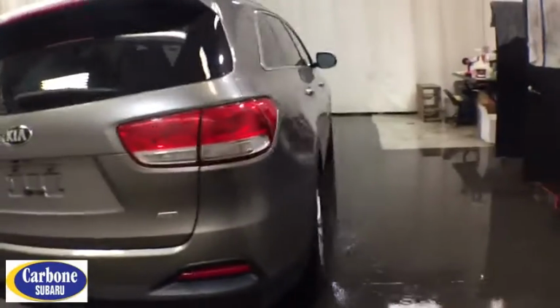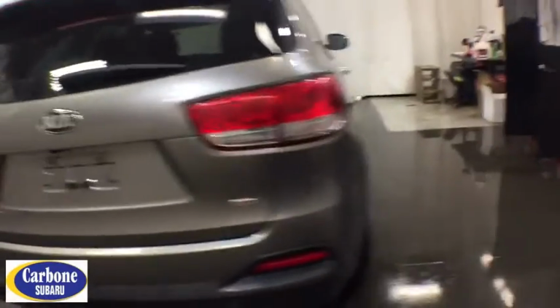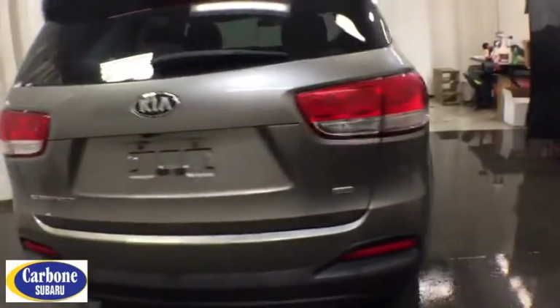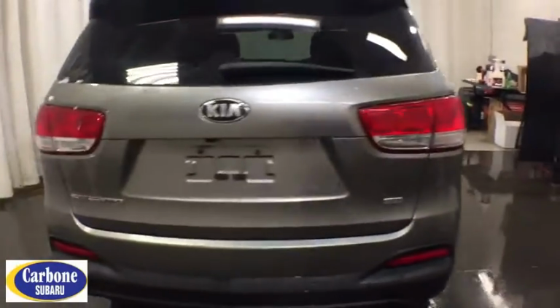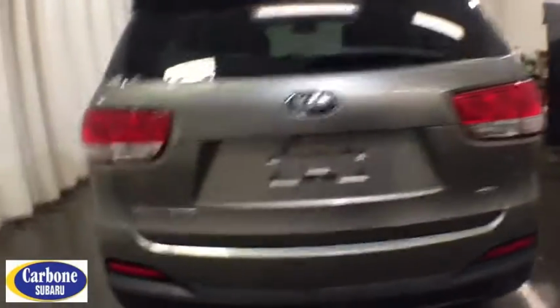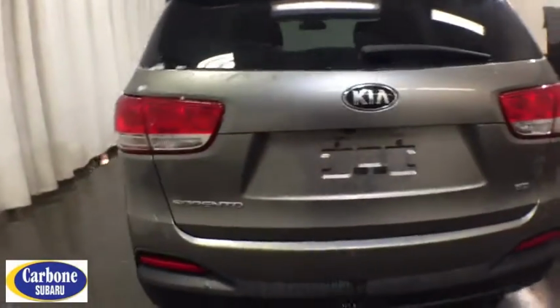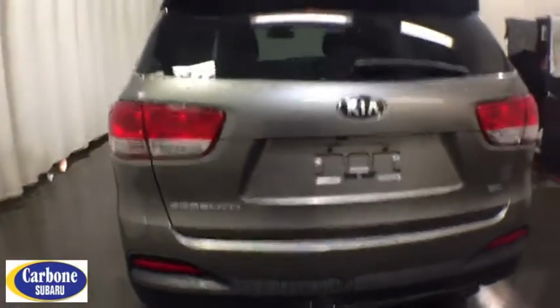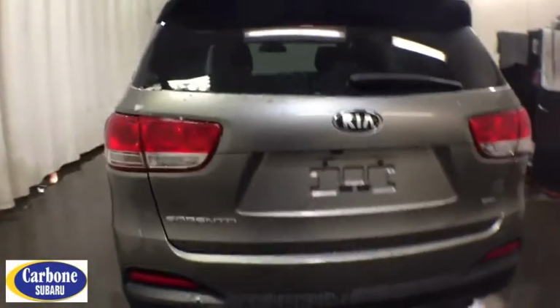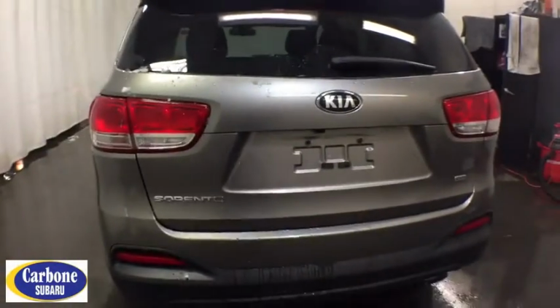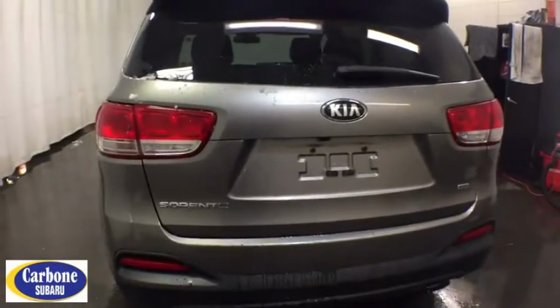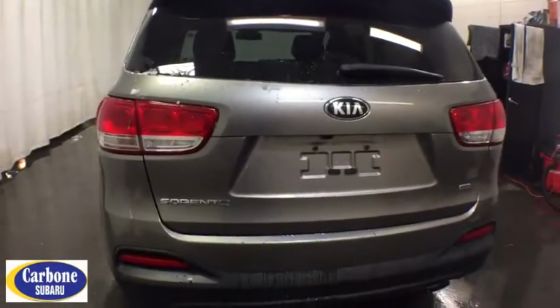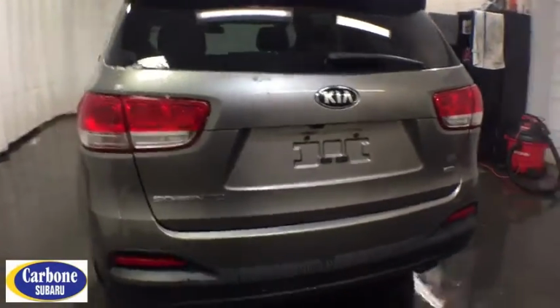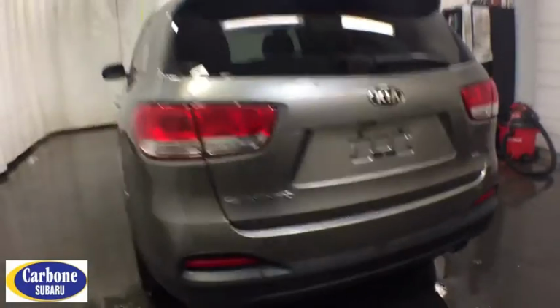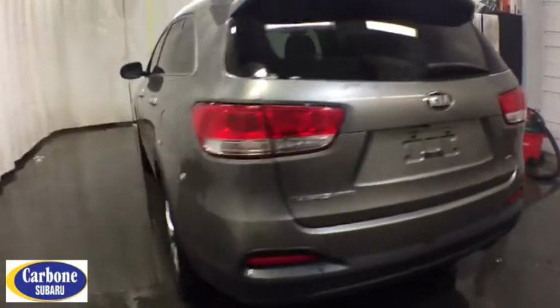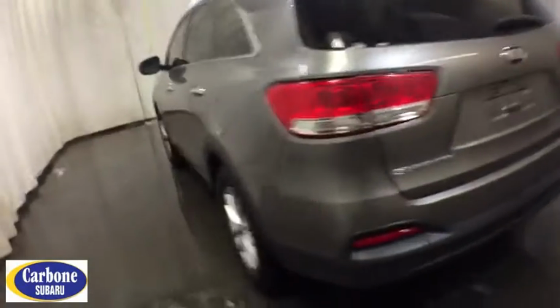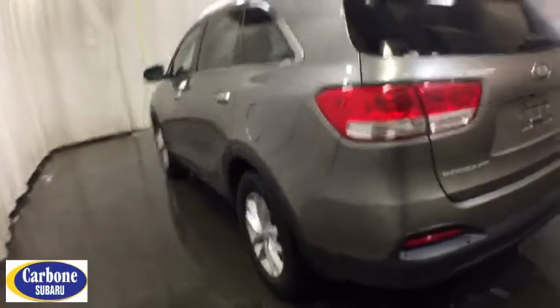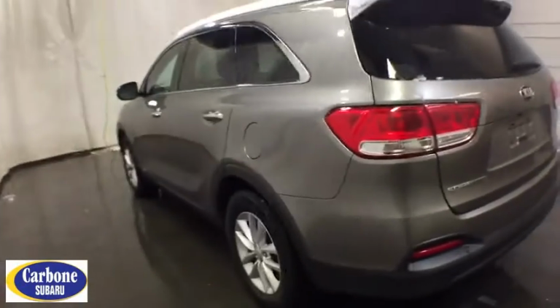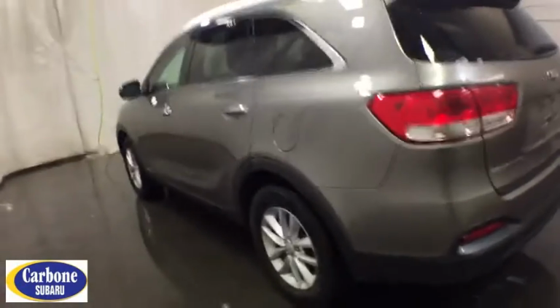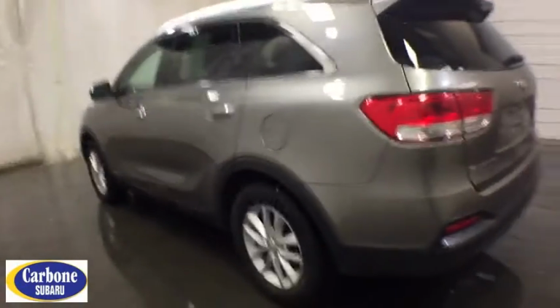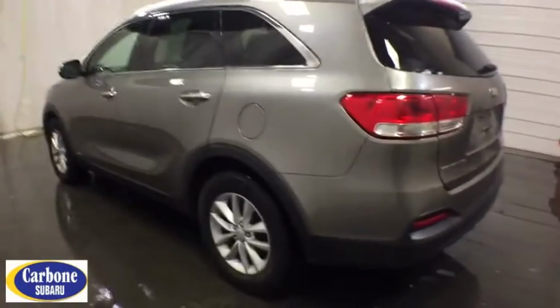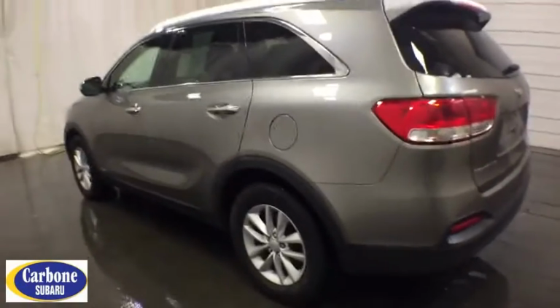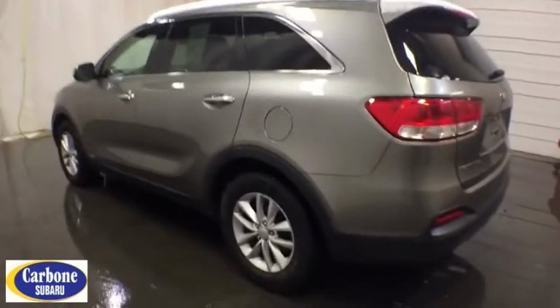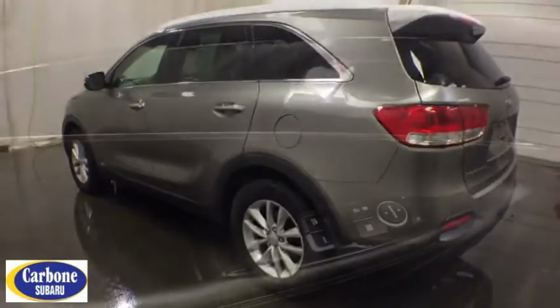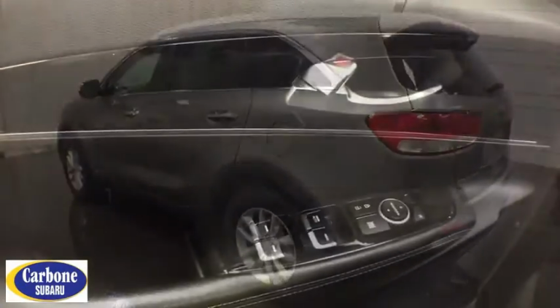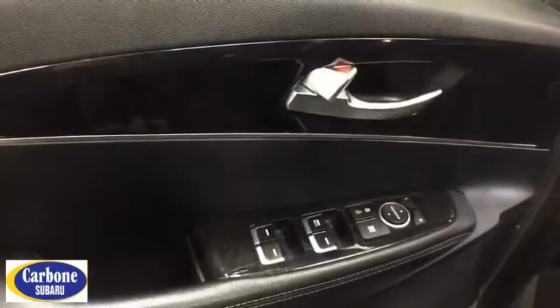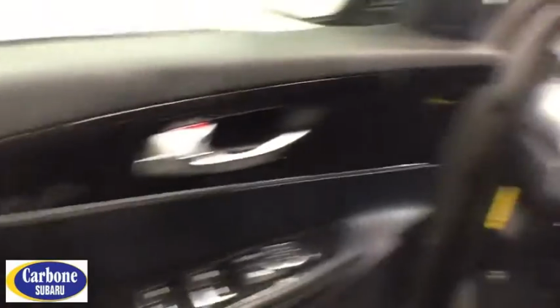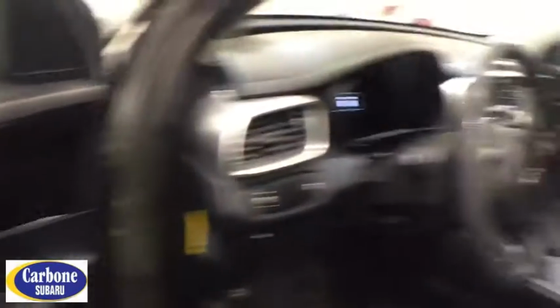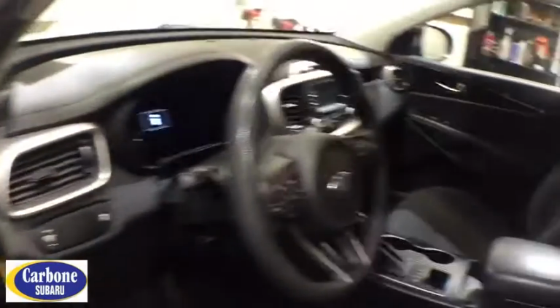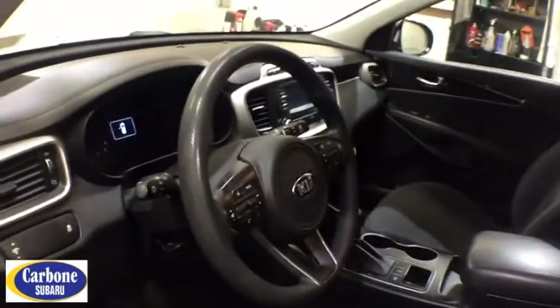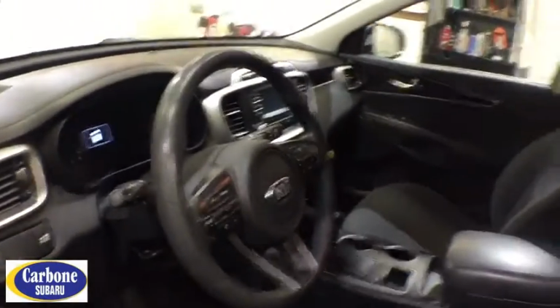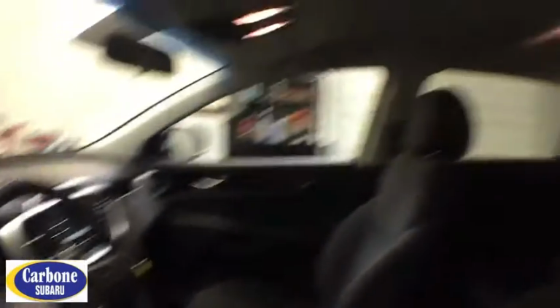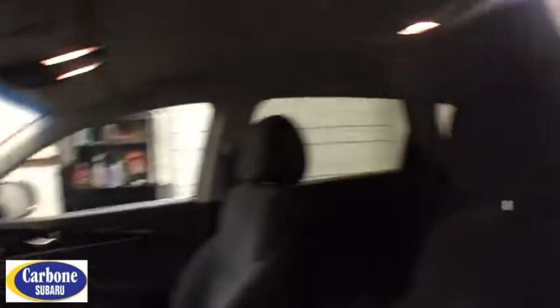Keyless entry, all-wheel drive, backup camera, Bluetooth, power steering, adjustable steering wheel, four-wheel disc brakes, cruise control, aluminum wheels, ABS four-wheel.